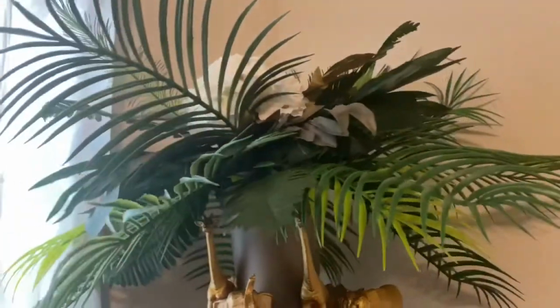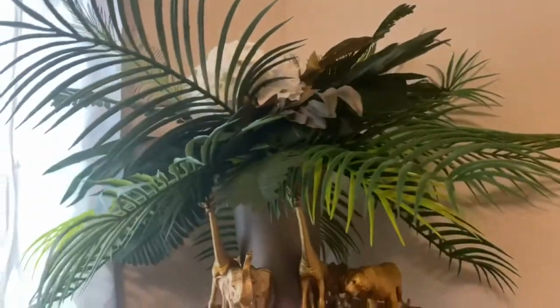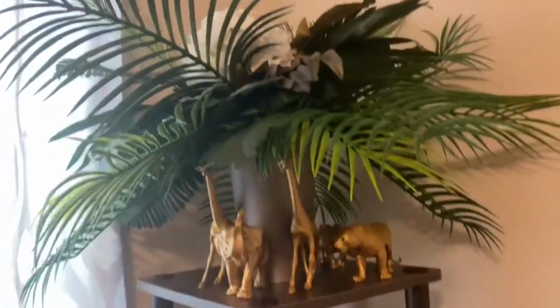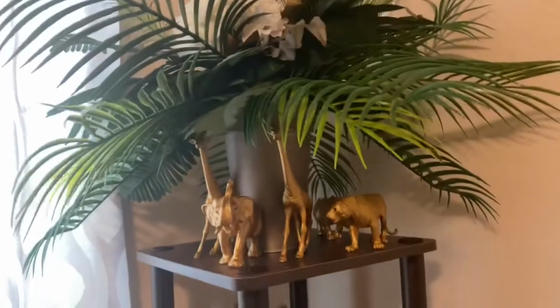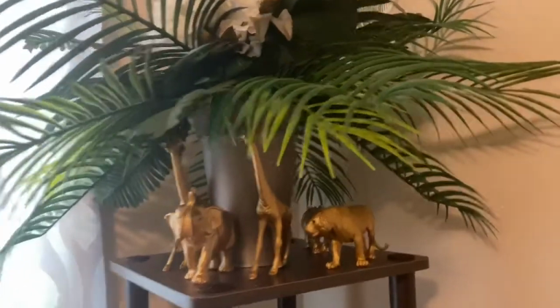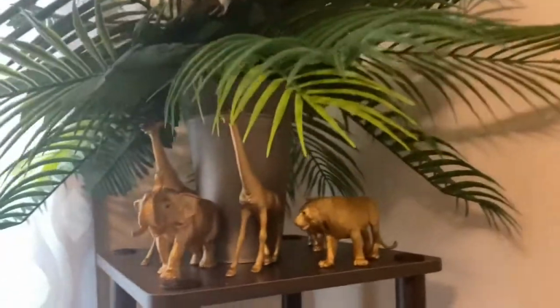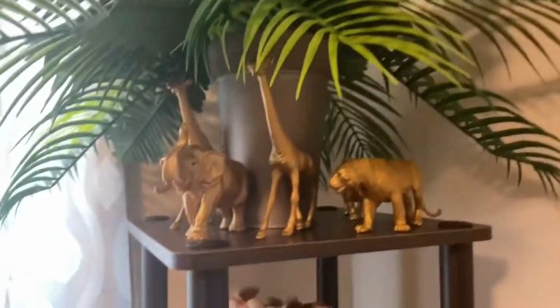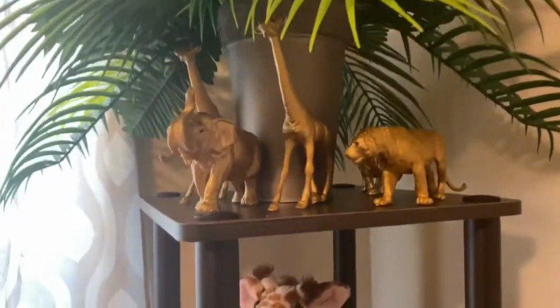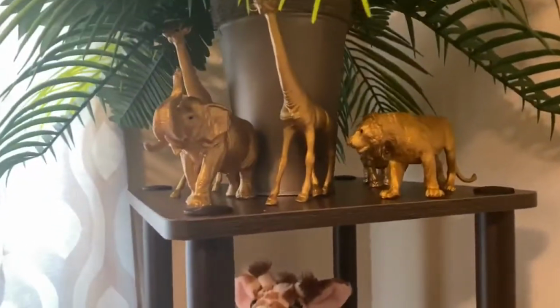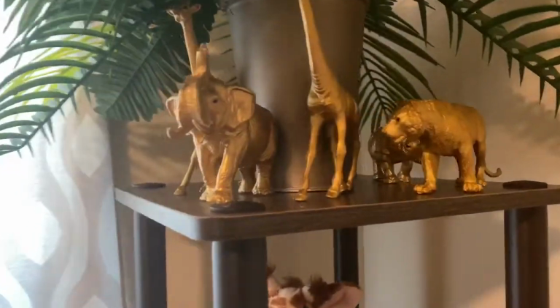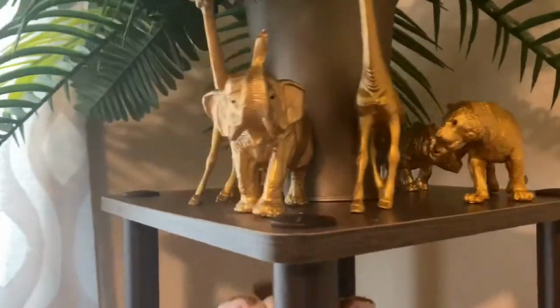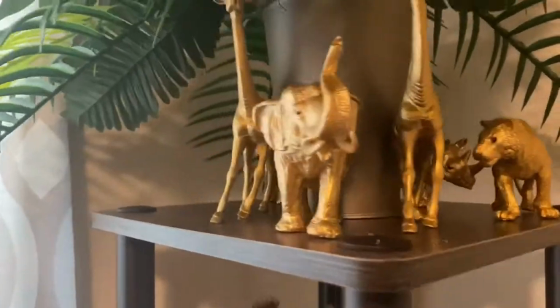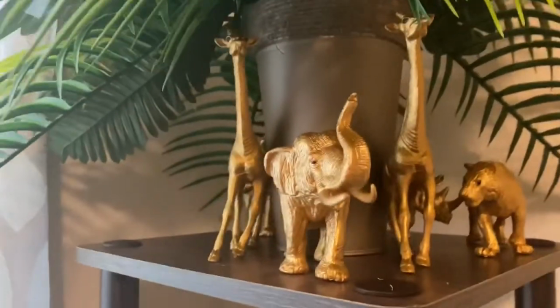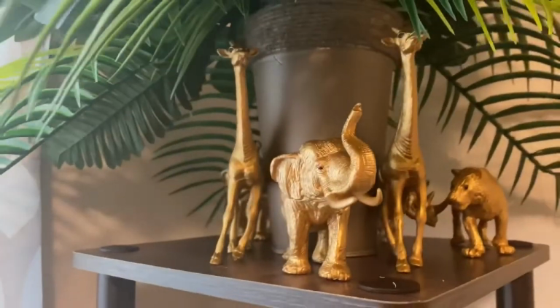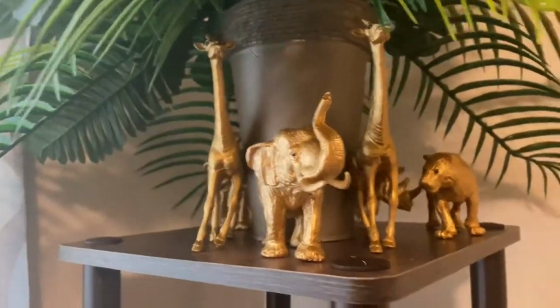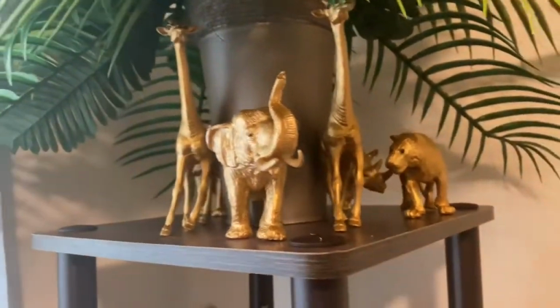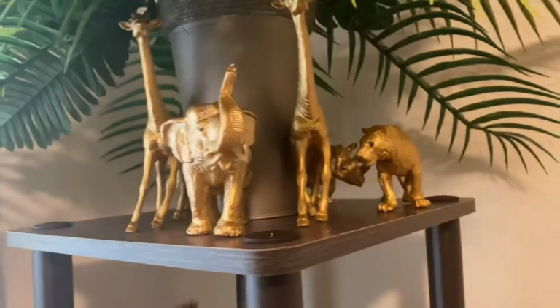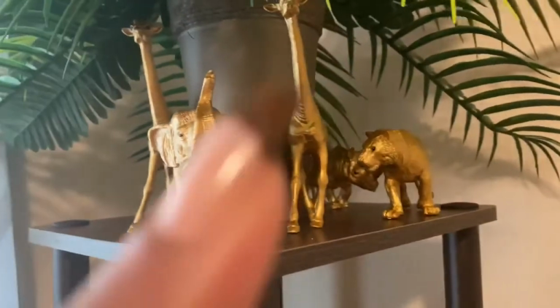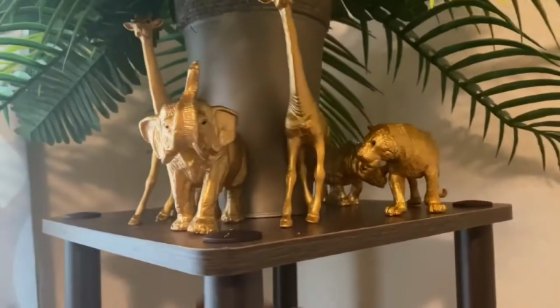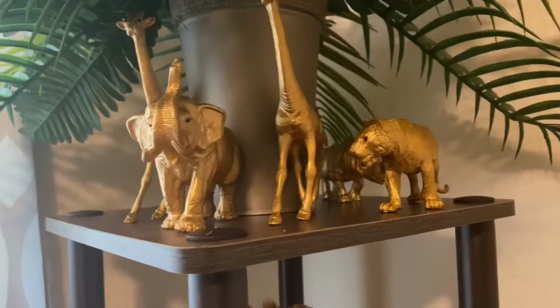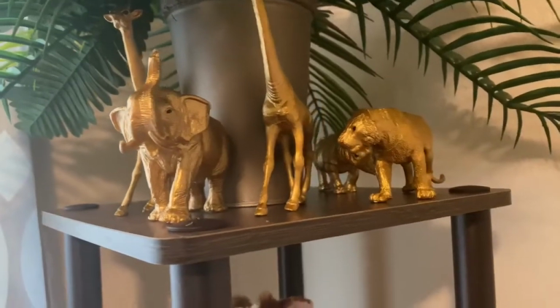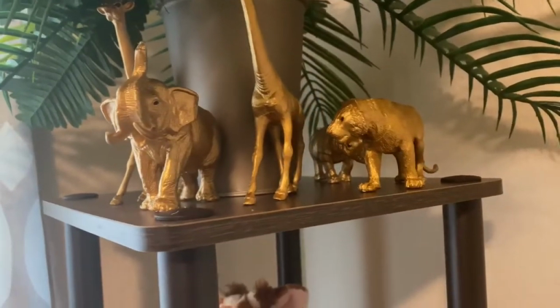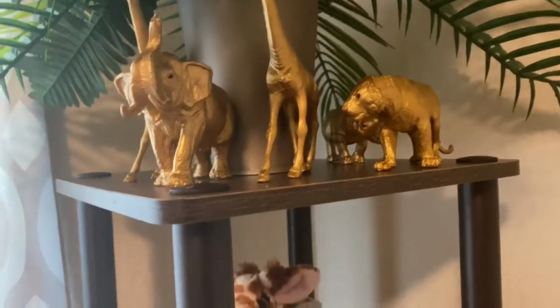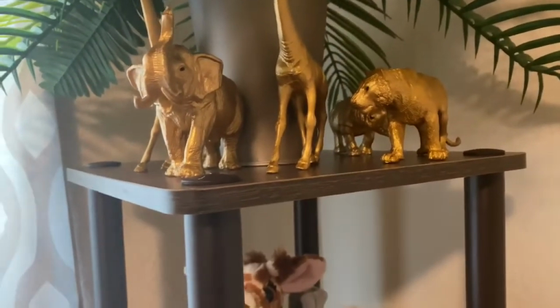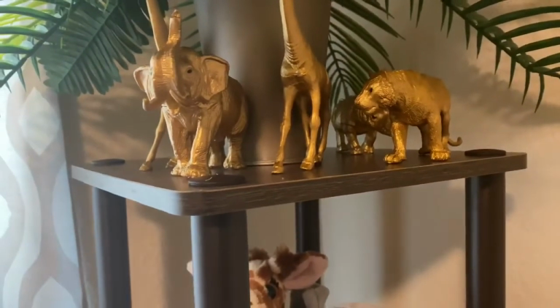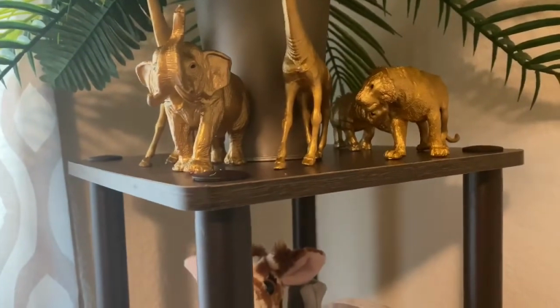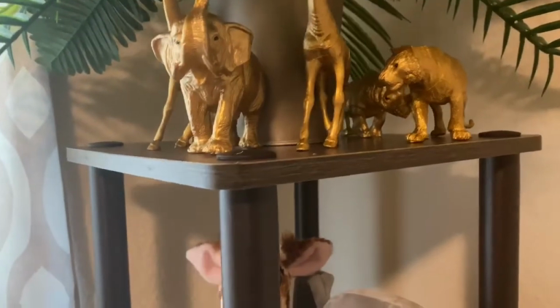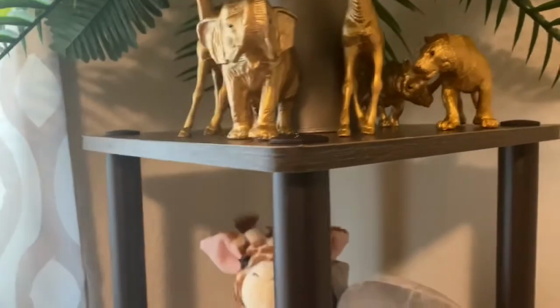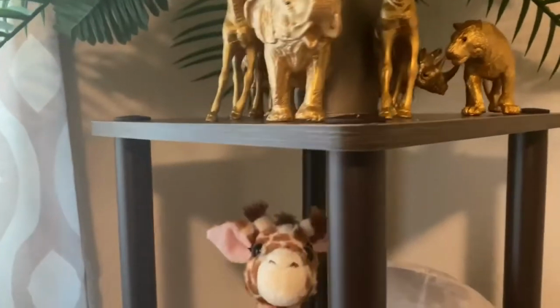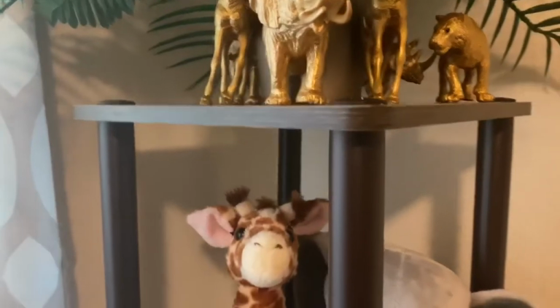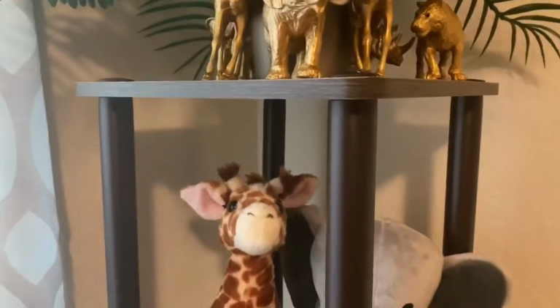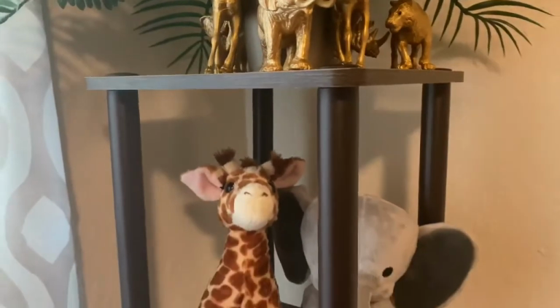Then we have this nice arrangement — a playing mobile with all the little animals. Those are actually from the baby shower, so if you haven't seen that video go click on that — I'll probably put a card up for it.